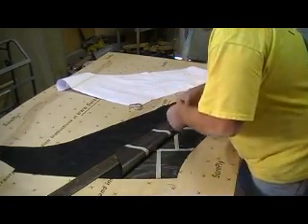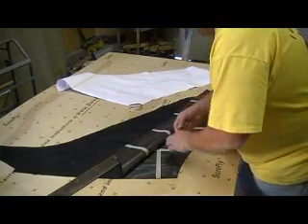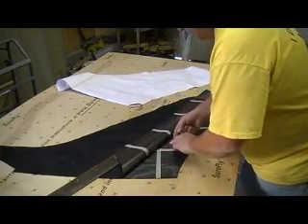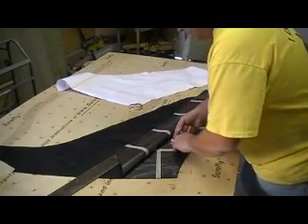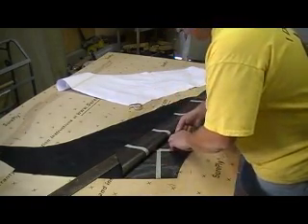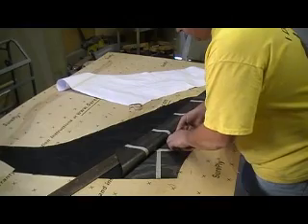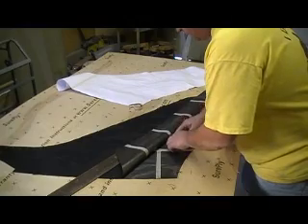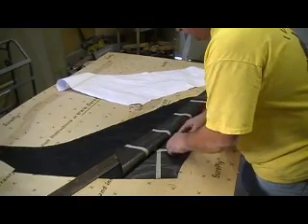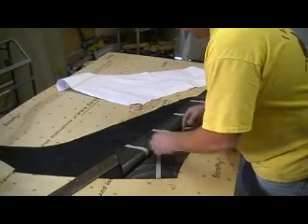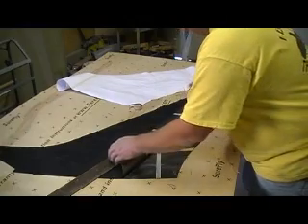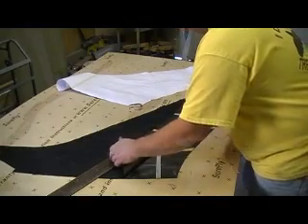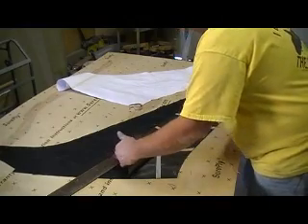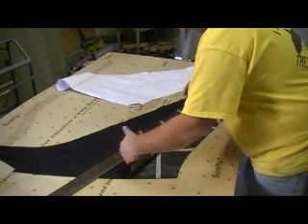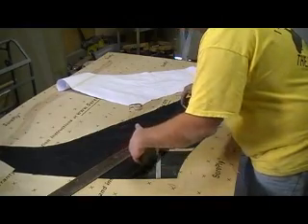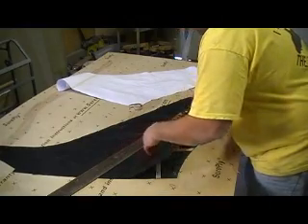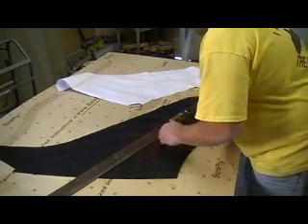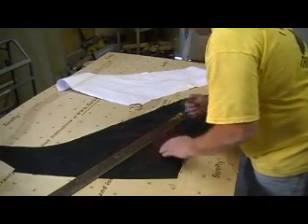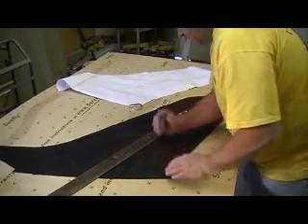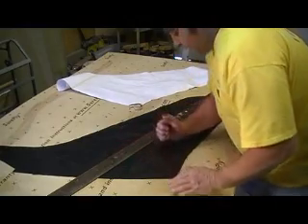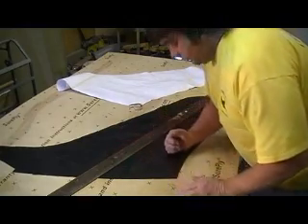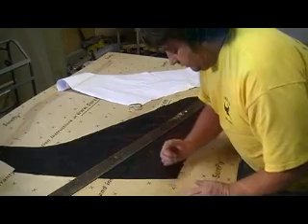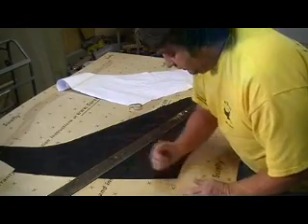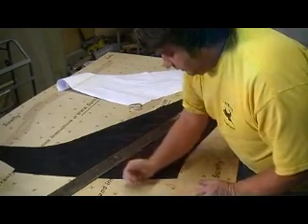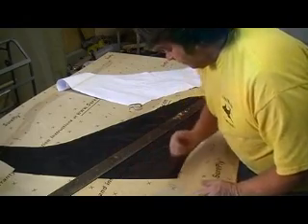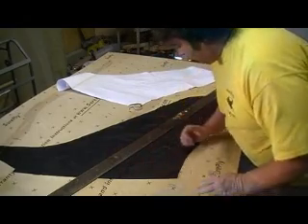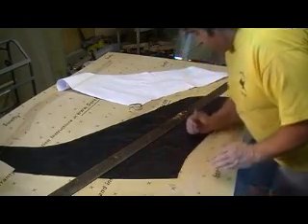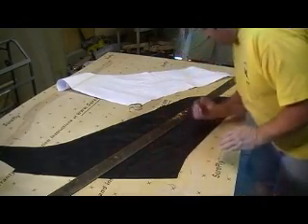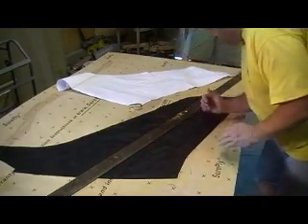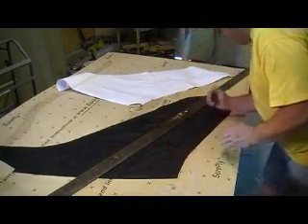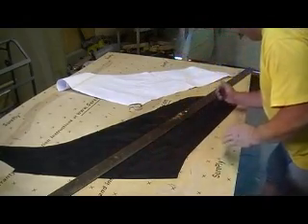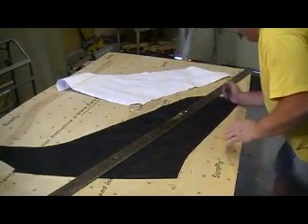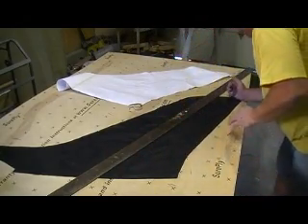I'm going to do this right. I'm going to fold it right back together. I don't want to rub that too hard to get my hands all by it.